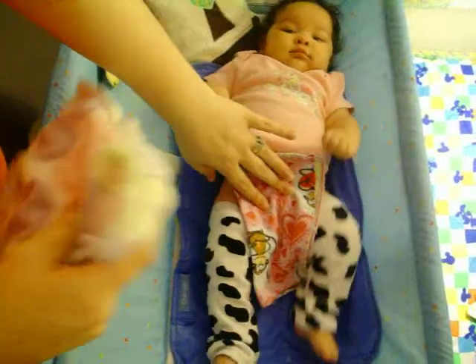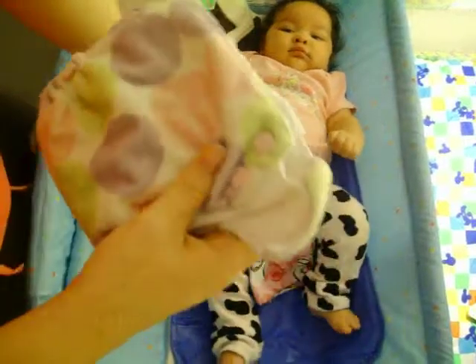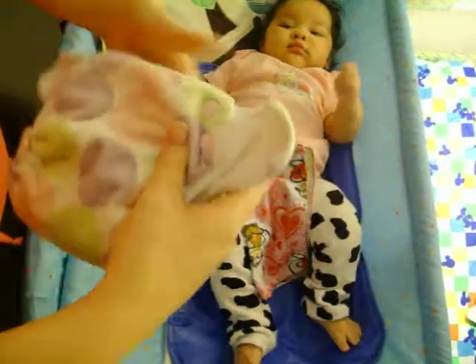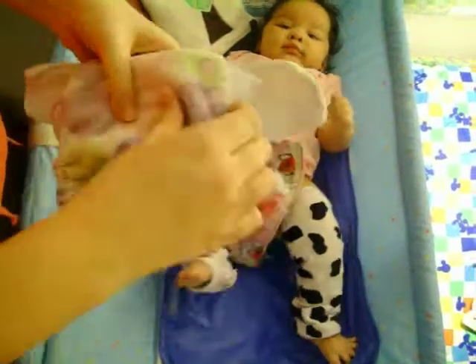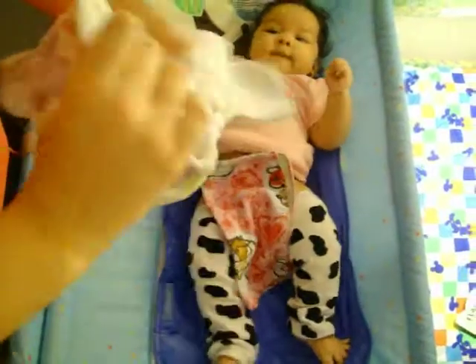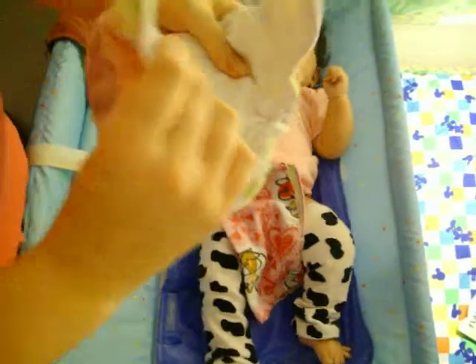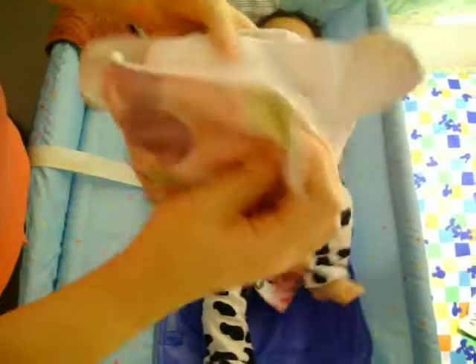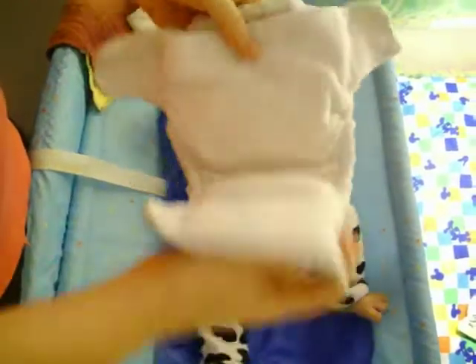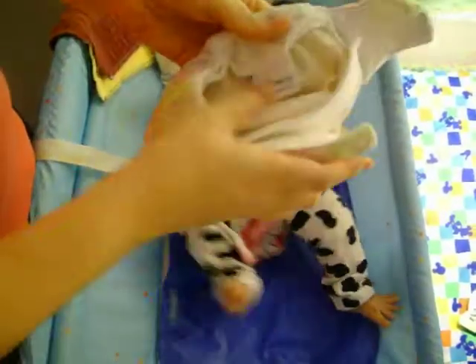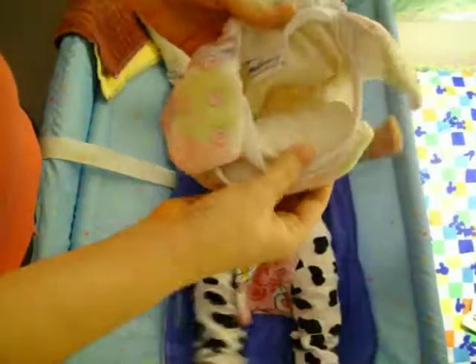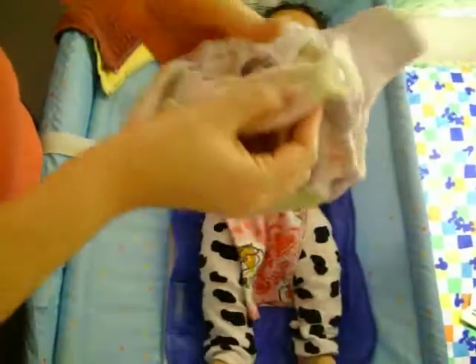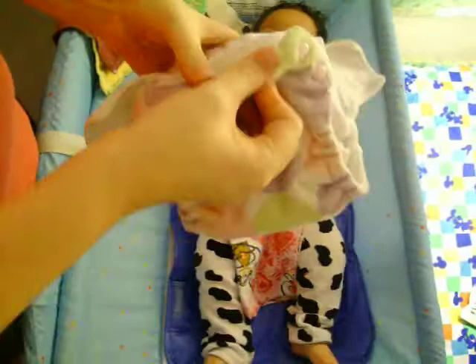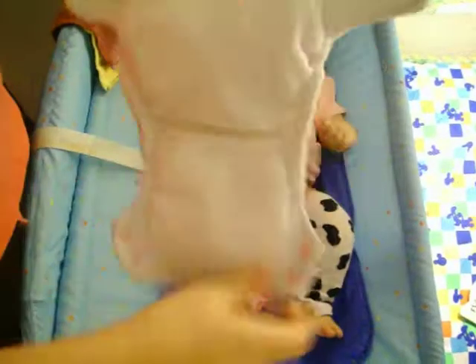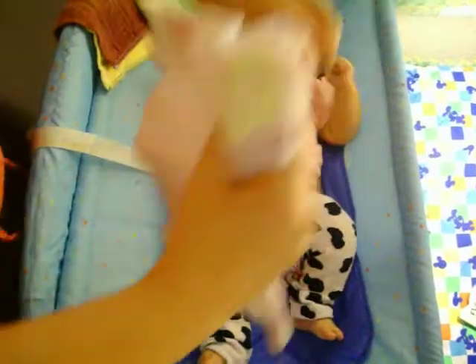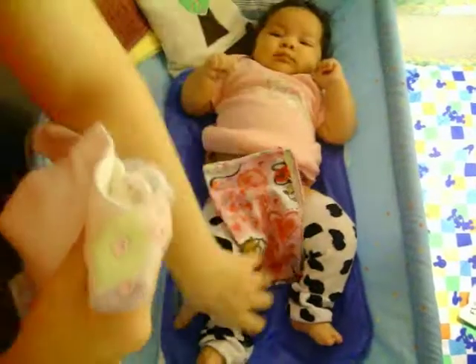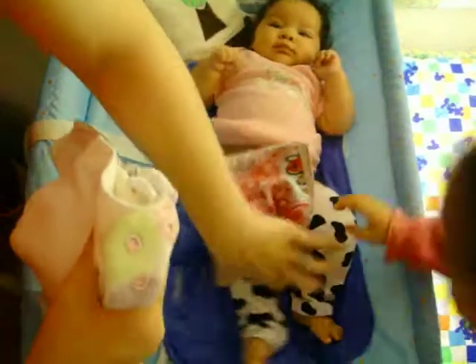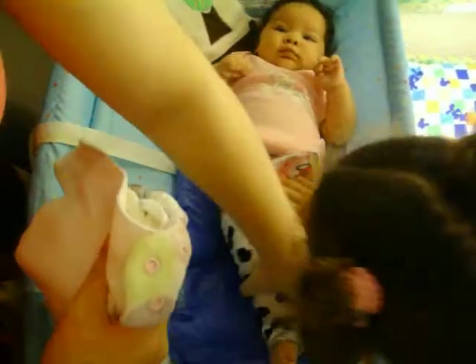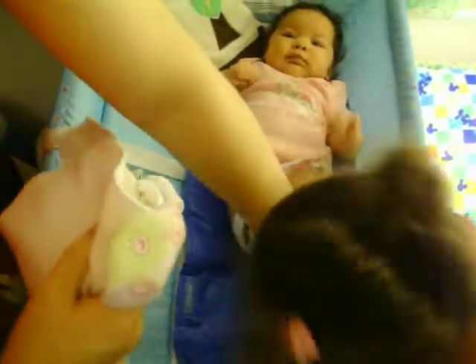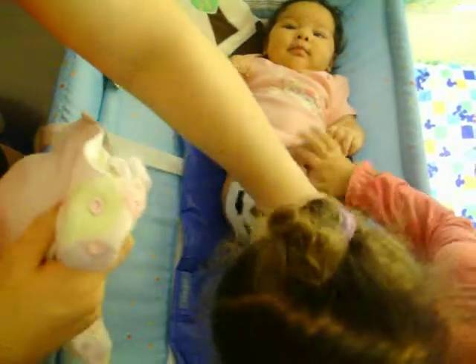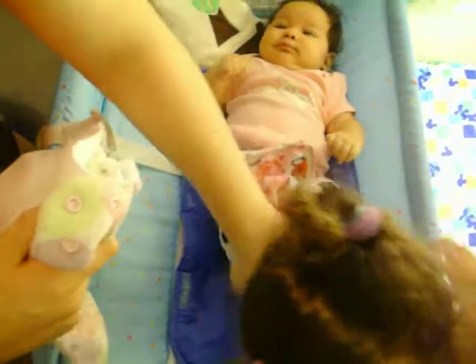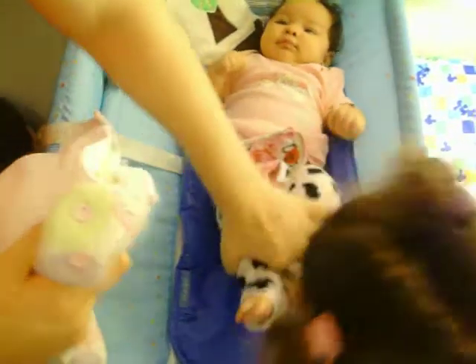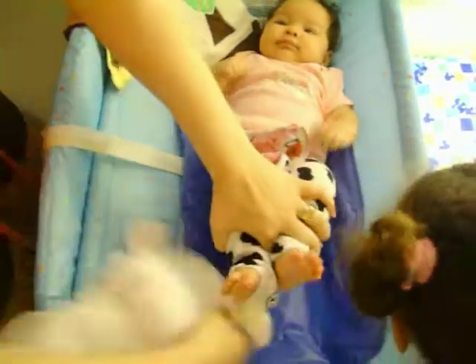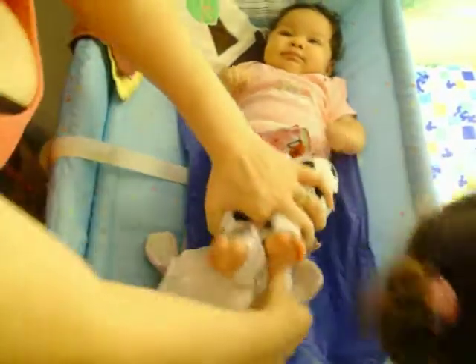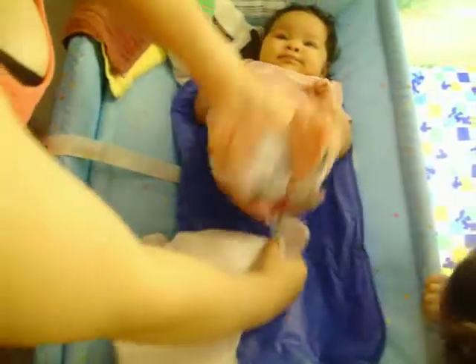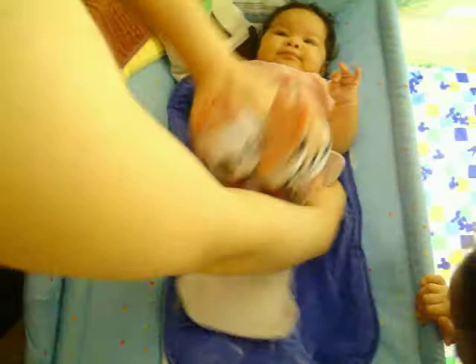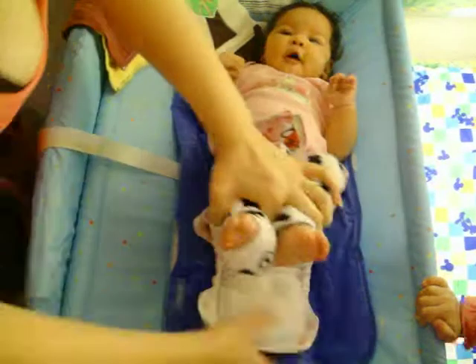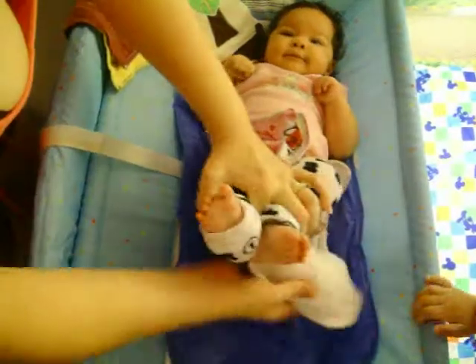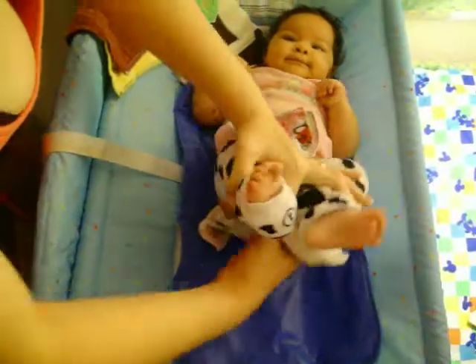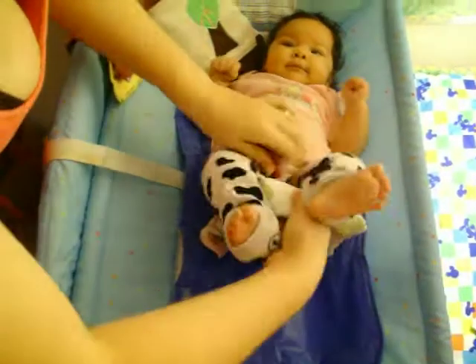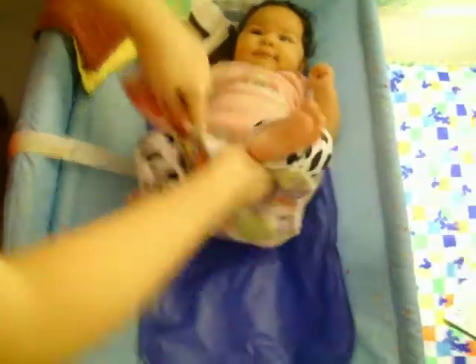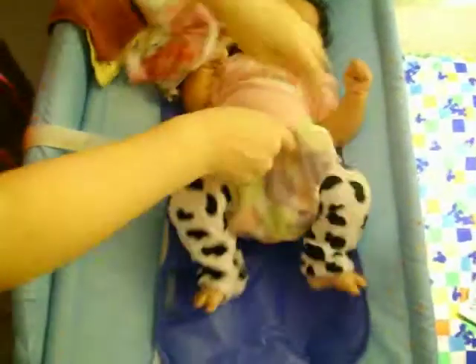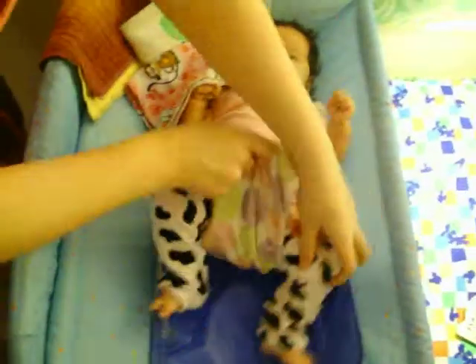Now we're going to put a blueberry pocket side snapping diaper on. There's the pocket. This one's going to be easy too — it might take about half a second more, but it's still just easy.